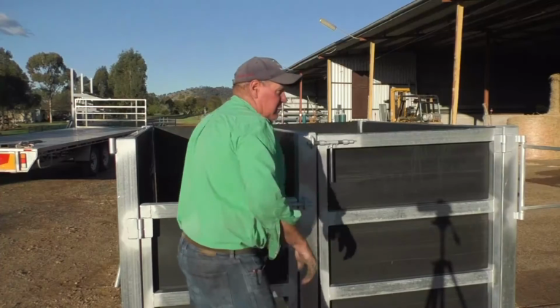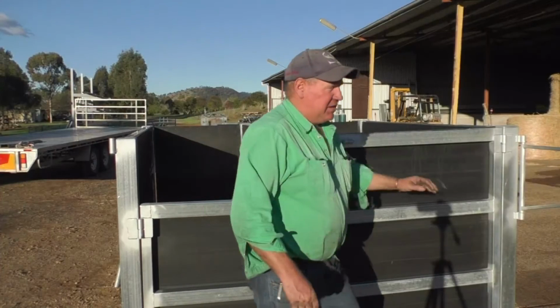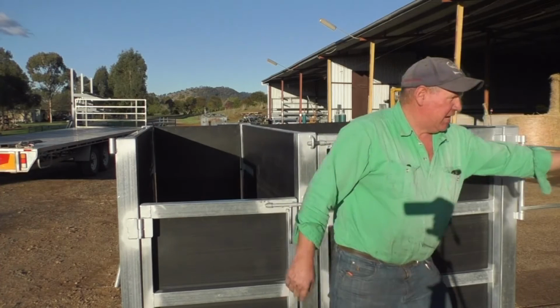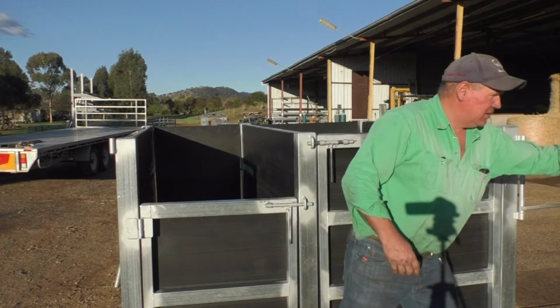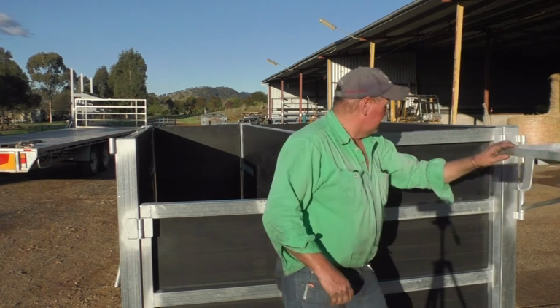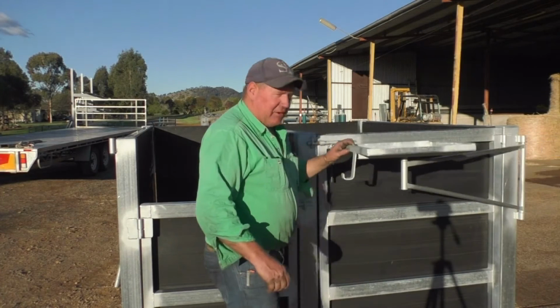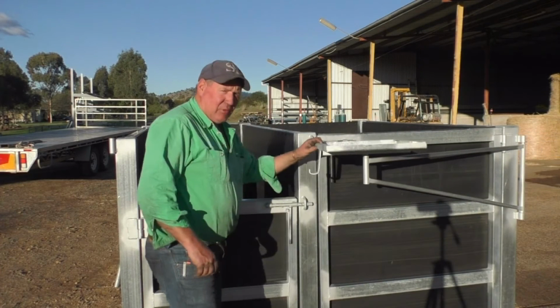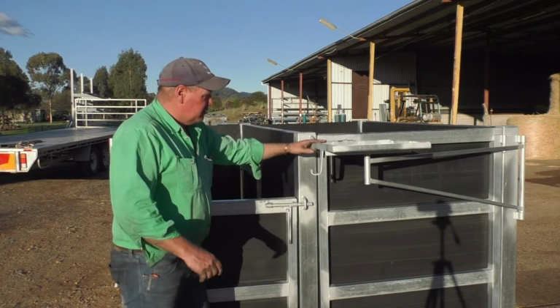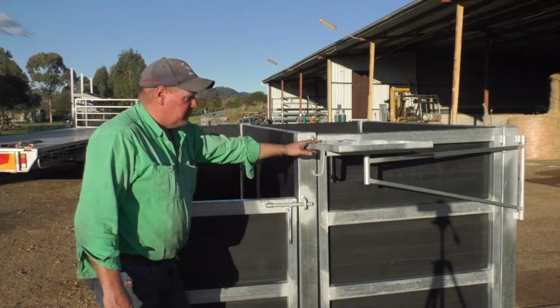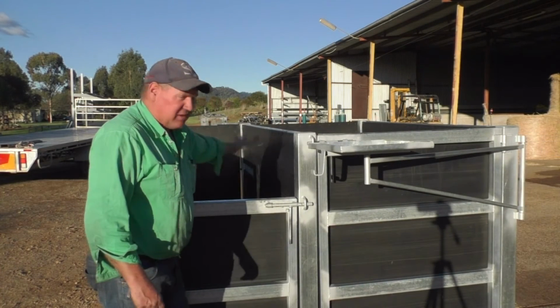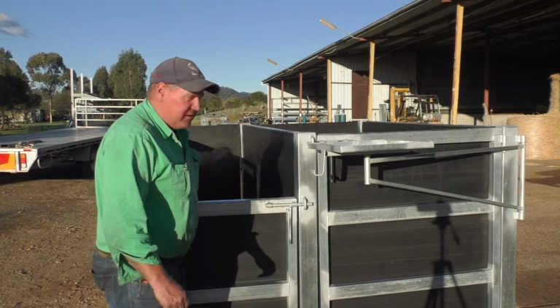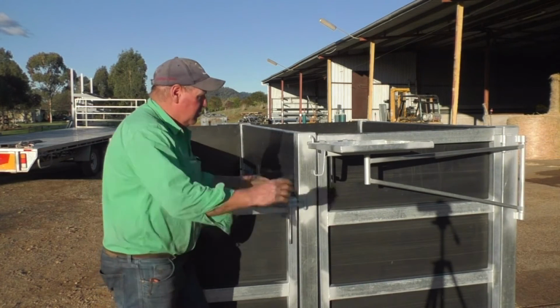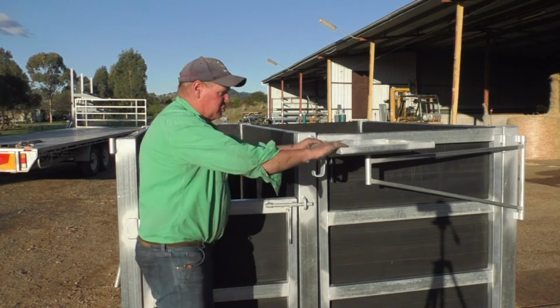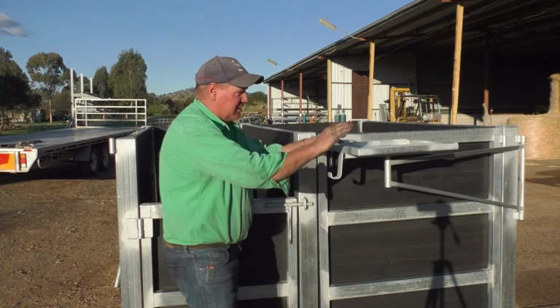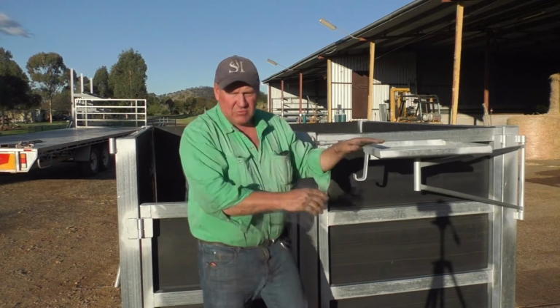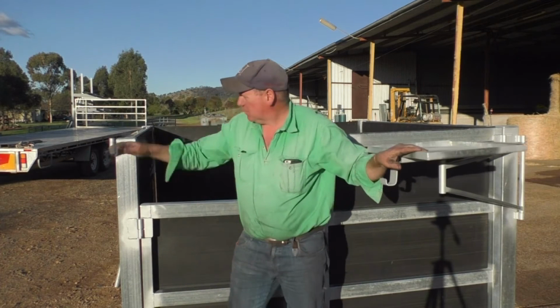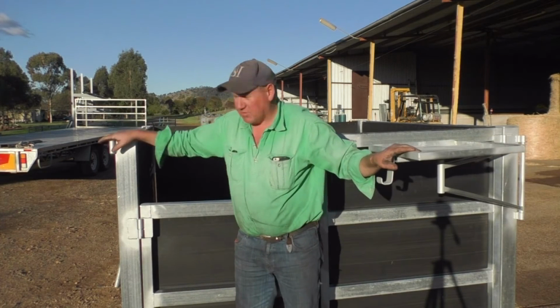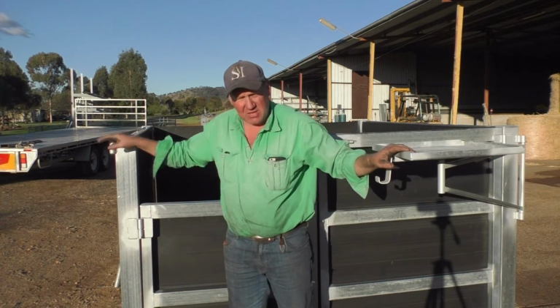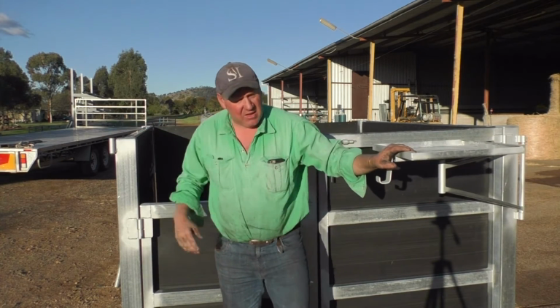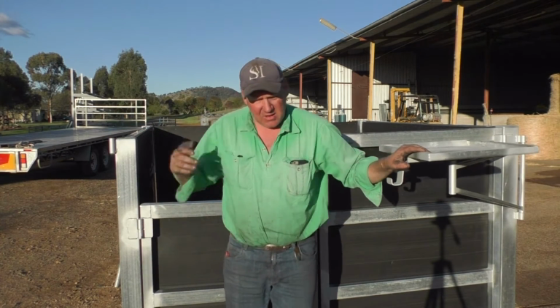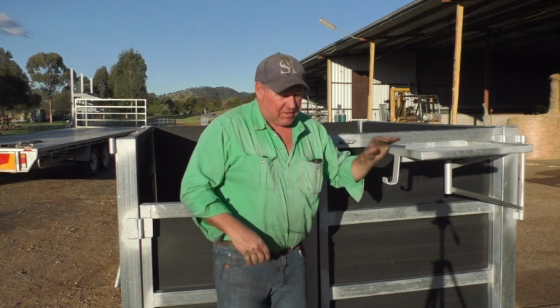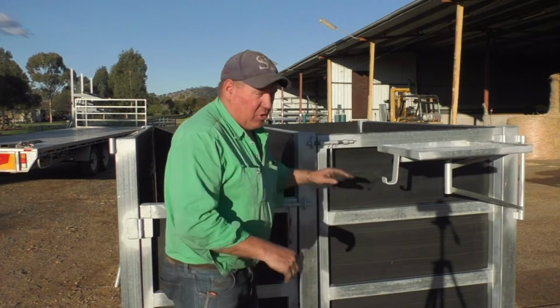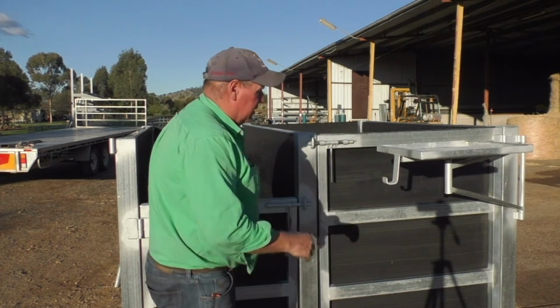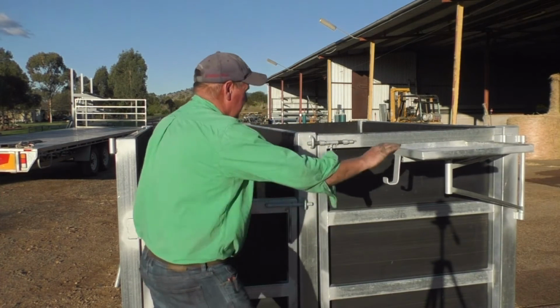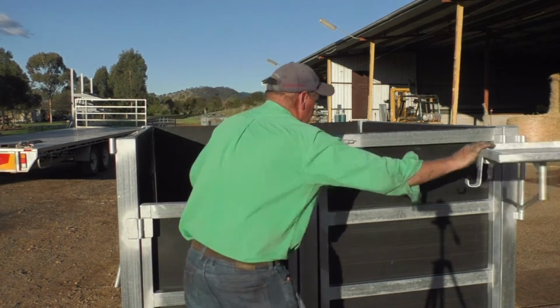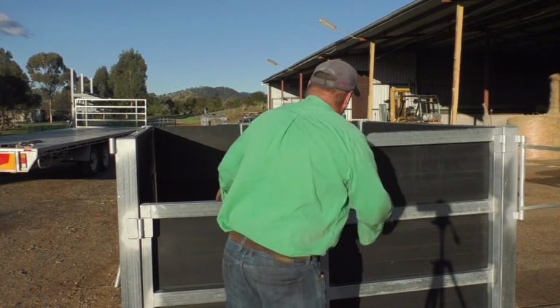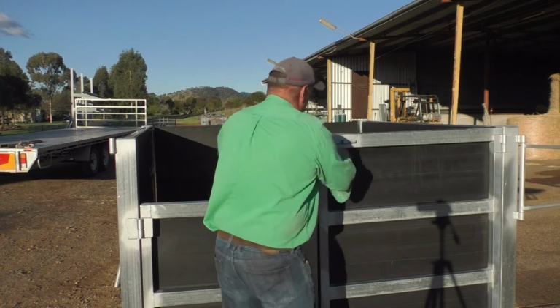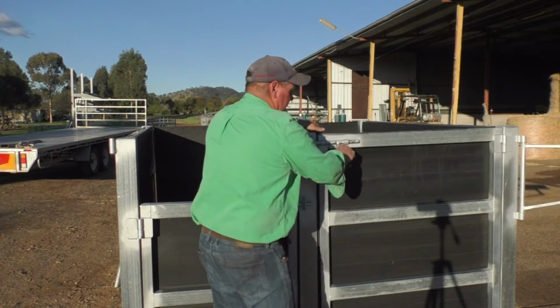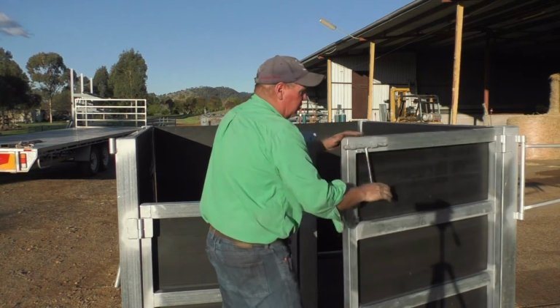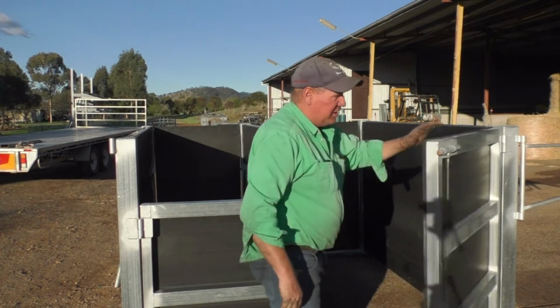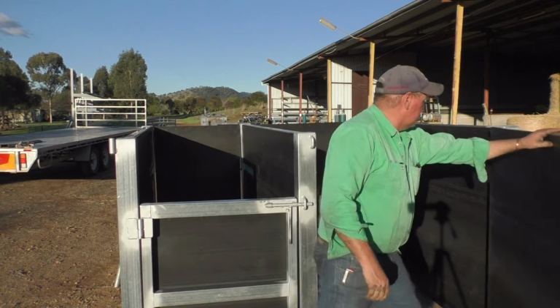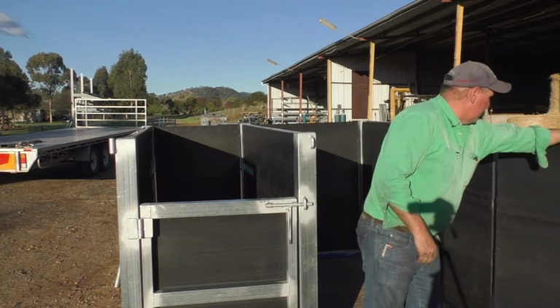The scanning tray is on an arm on the foal side if the vet is left-handed. Or this tray actually comes off and goes over and sits in here if the vet is right-handed. You have the foal side as well.